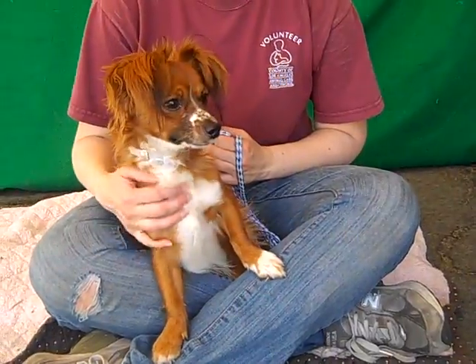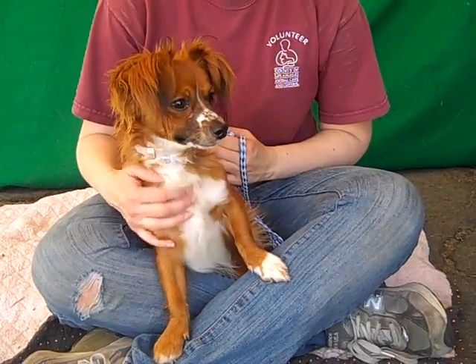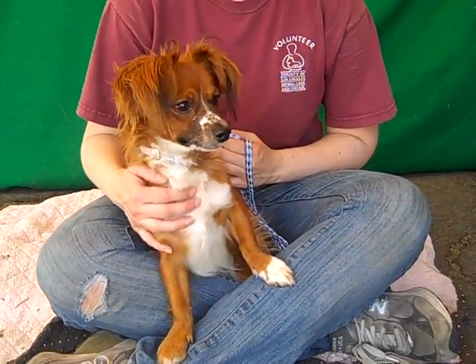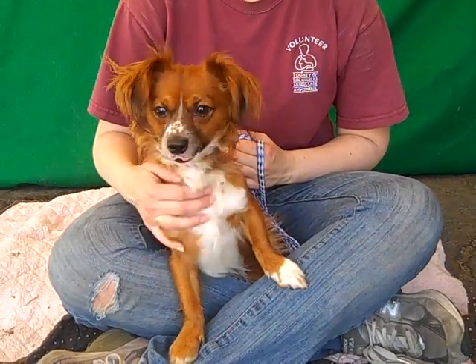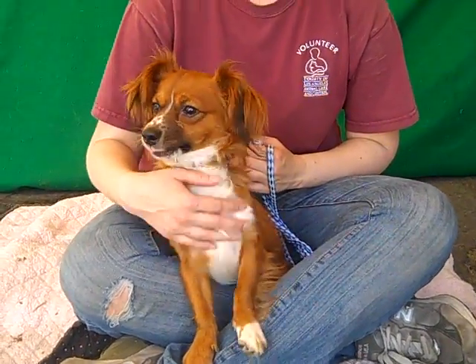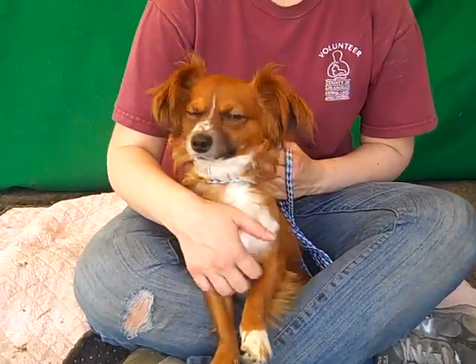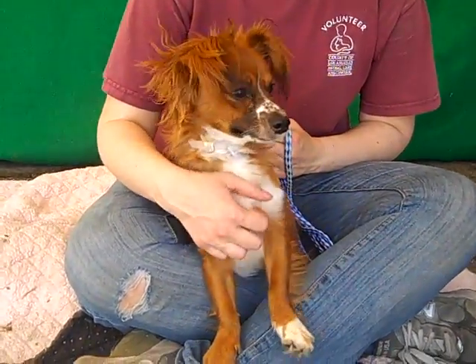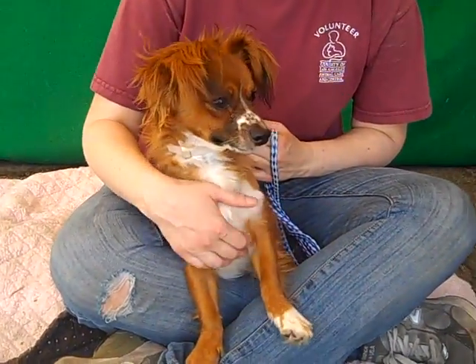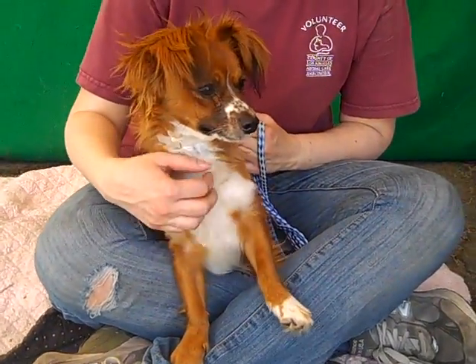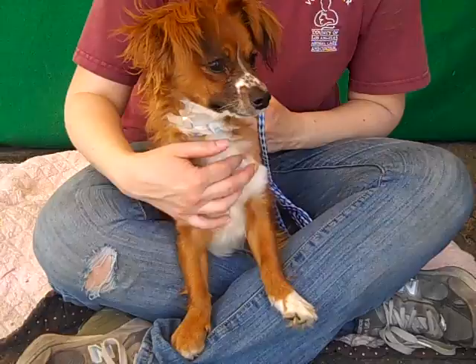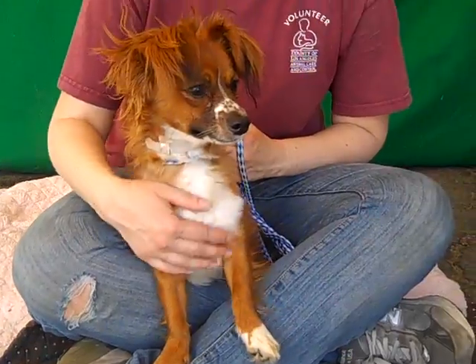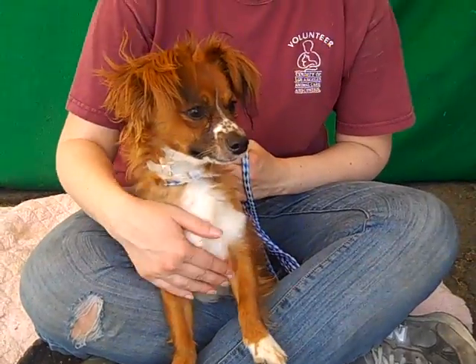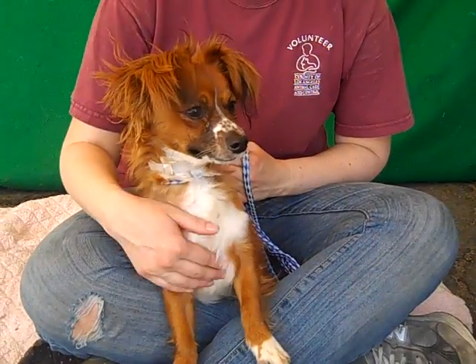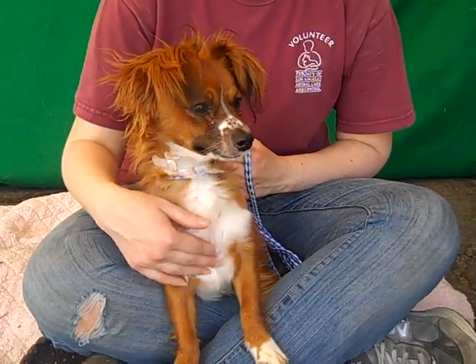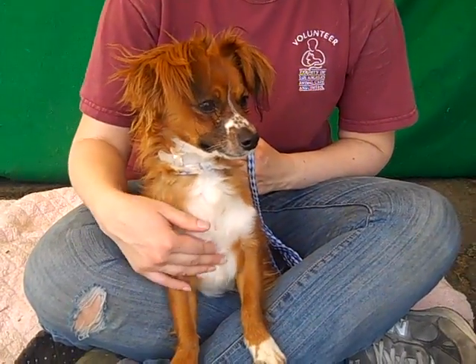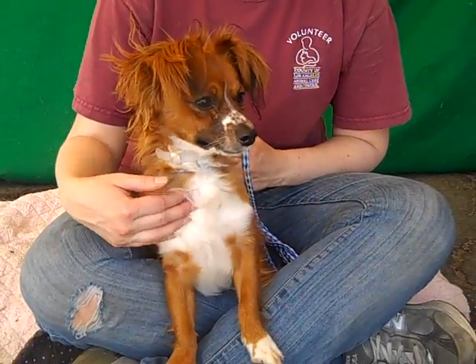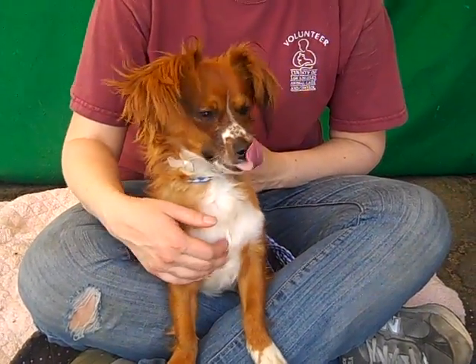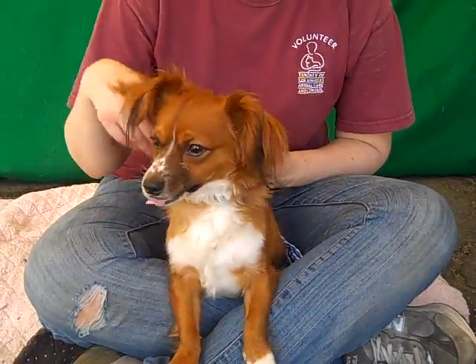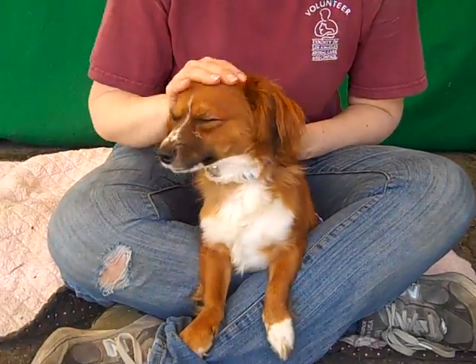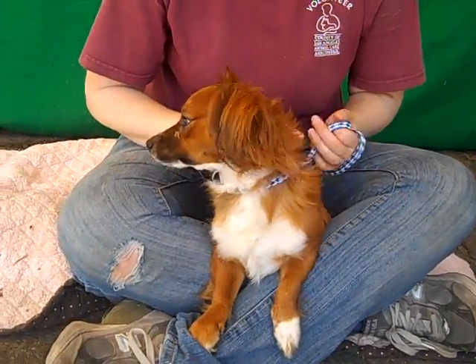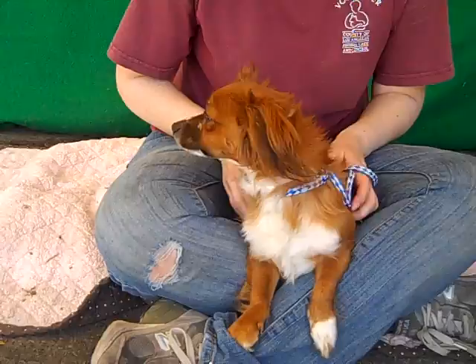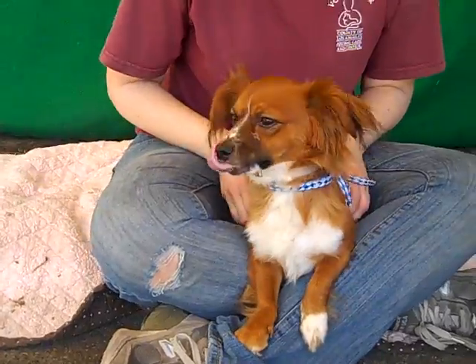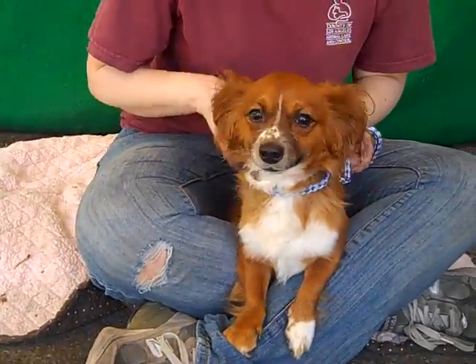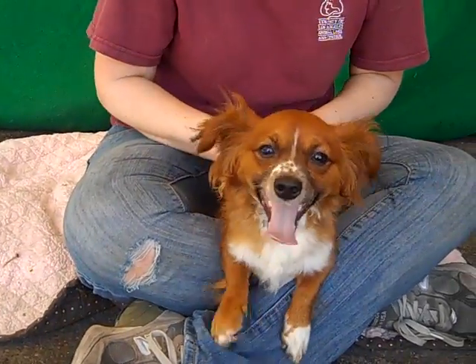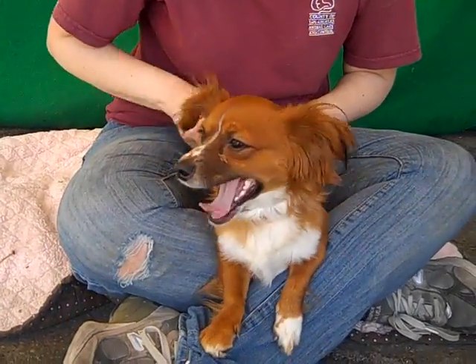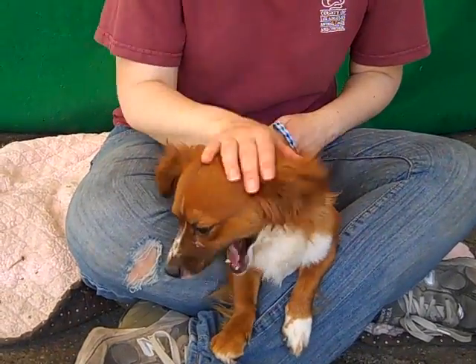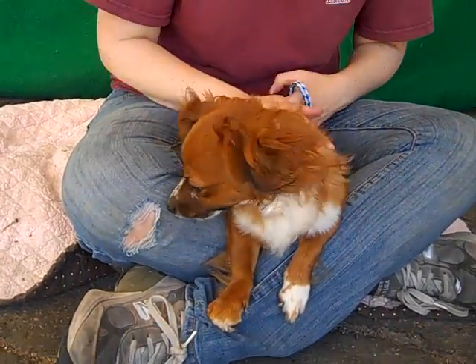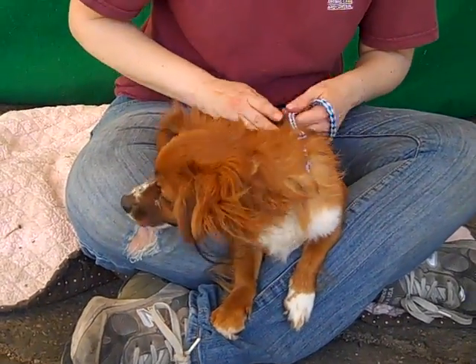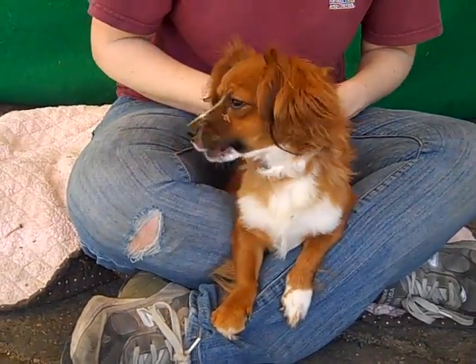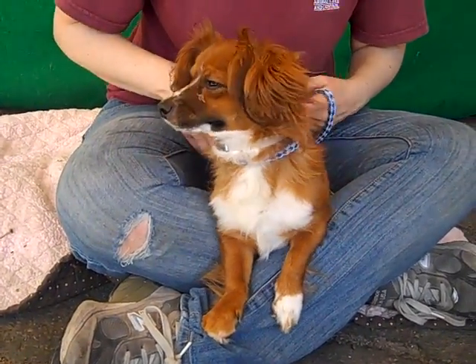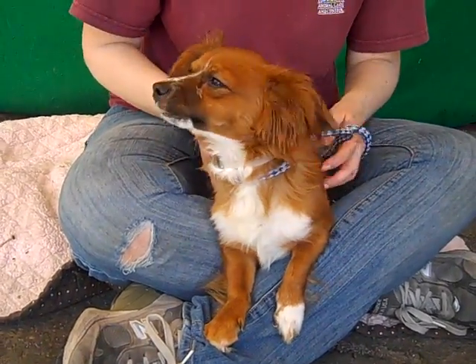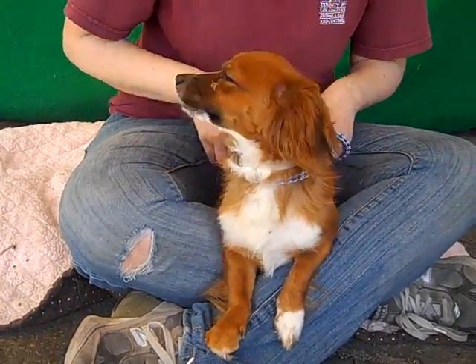This is my cool friend Gizmo. He is a cool dude. His ID number is A4732594 and we think he is a Dachshund Papillon Mix. Look at that face and those ears. He is really, really cool.